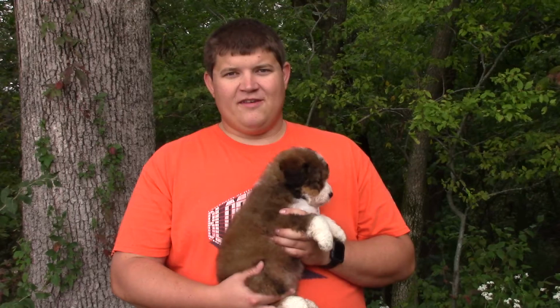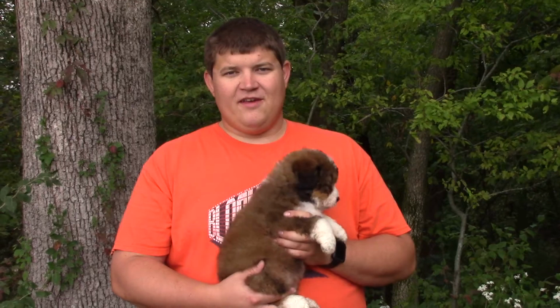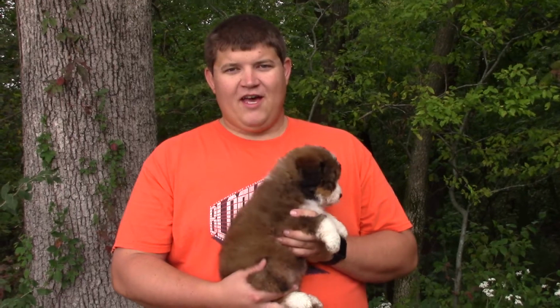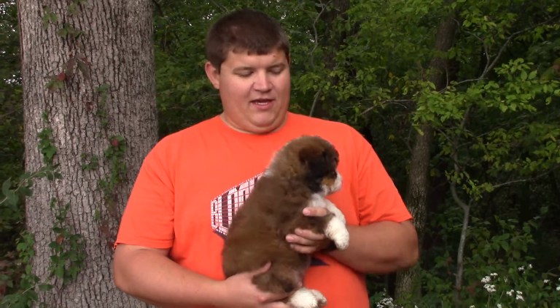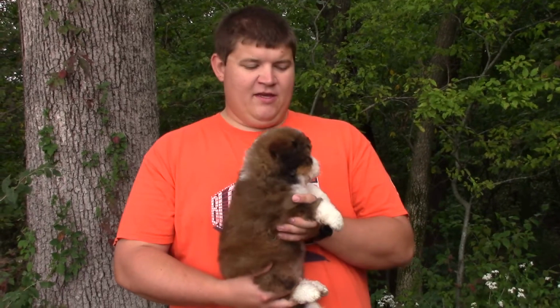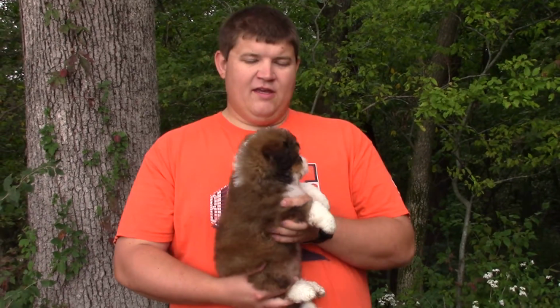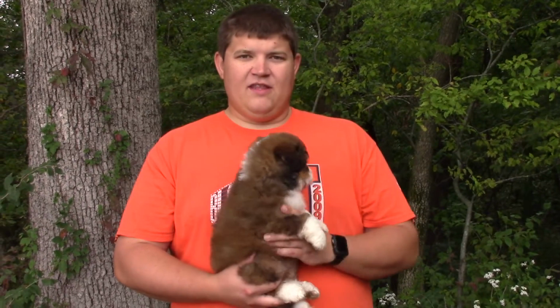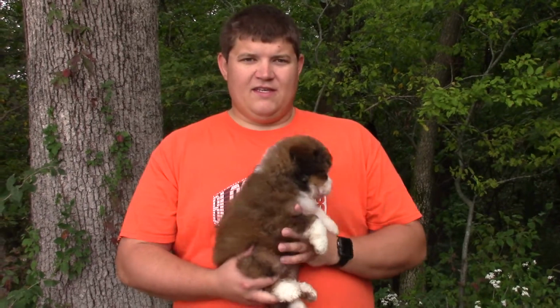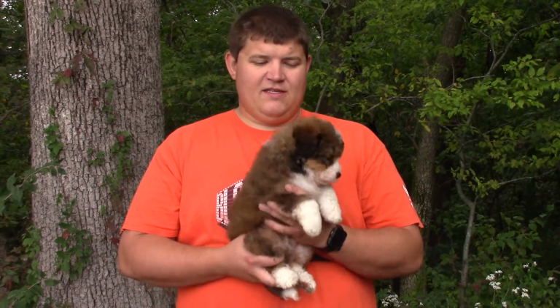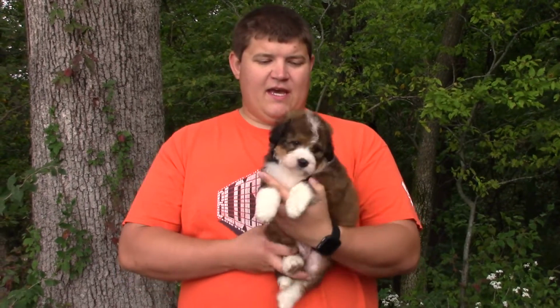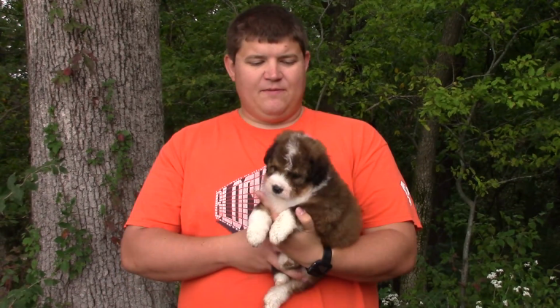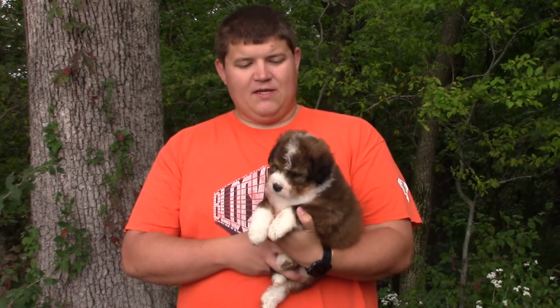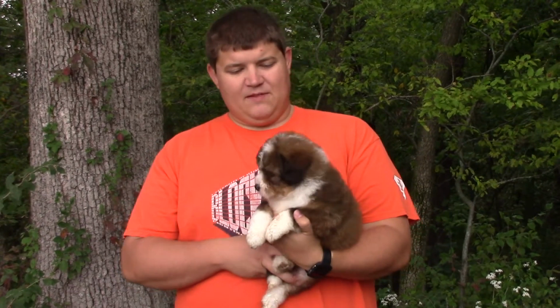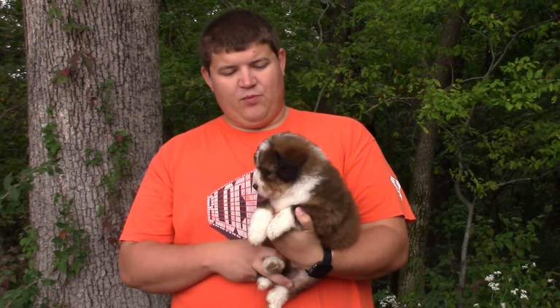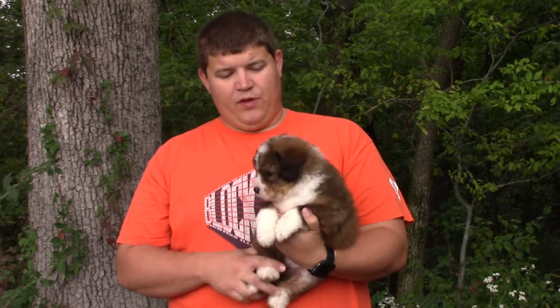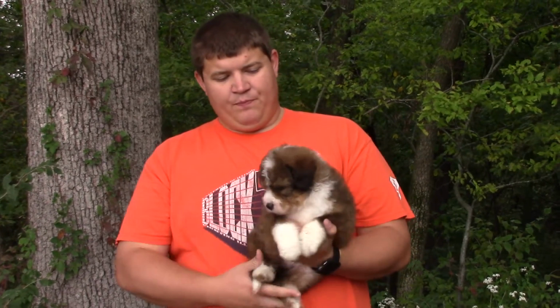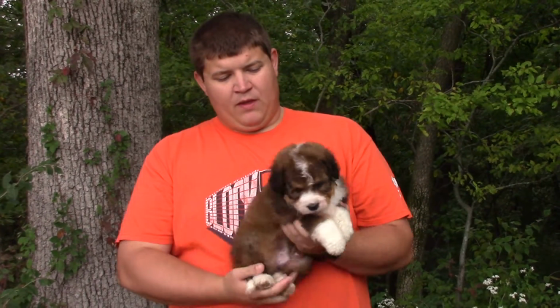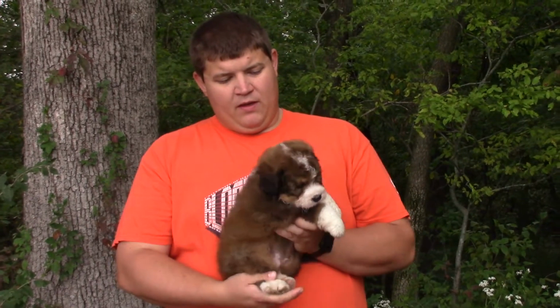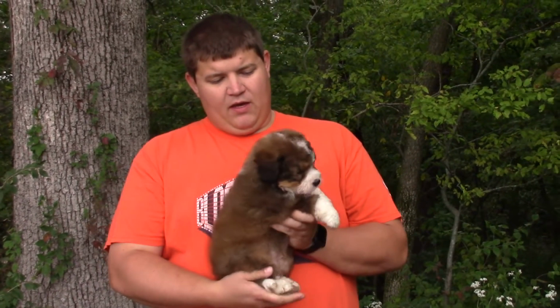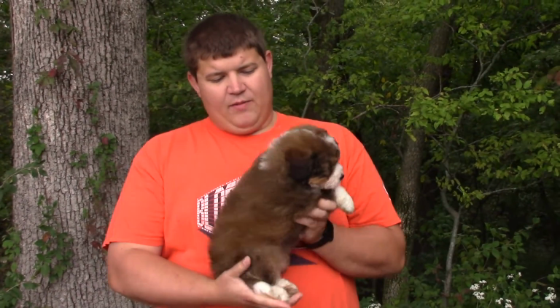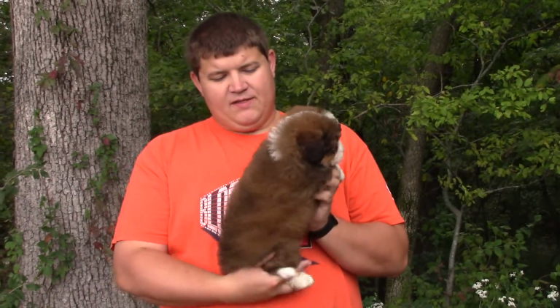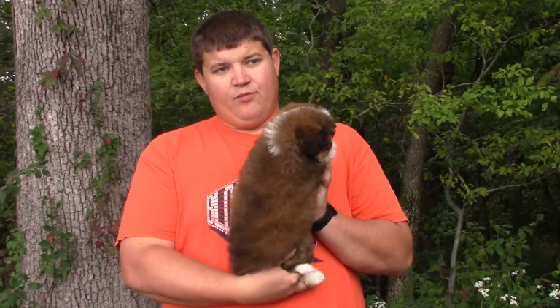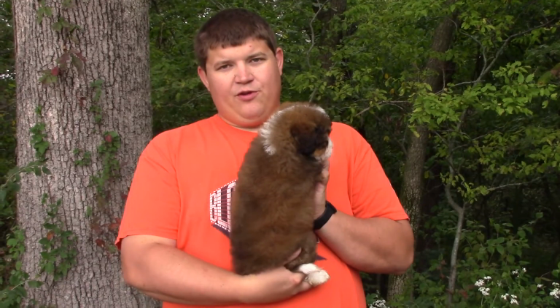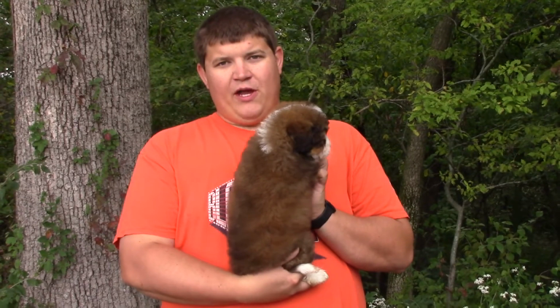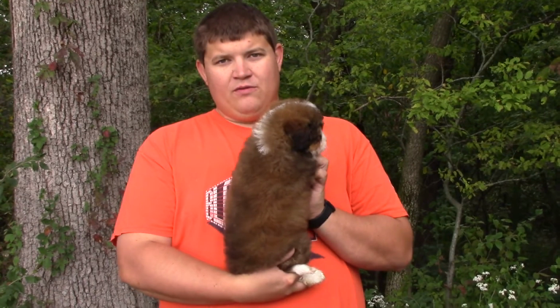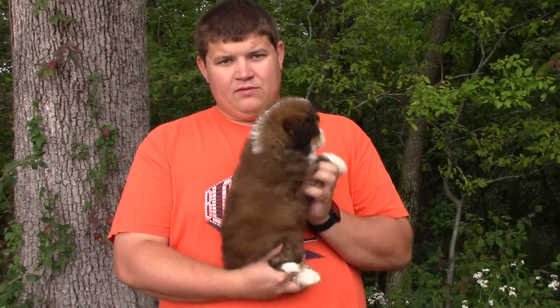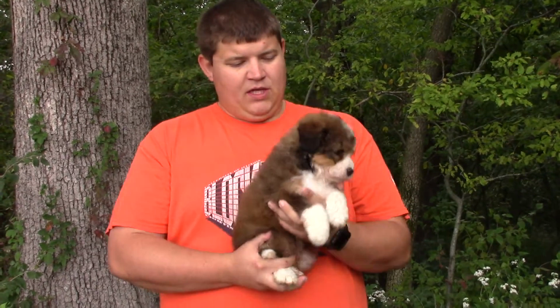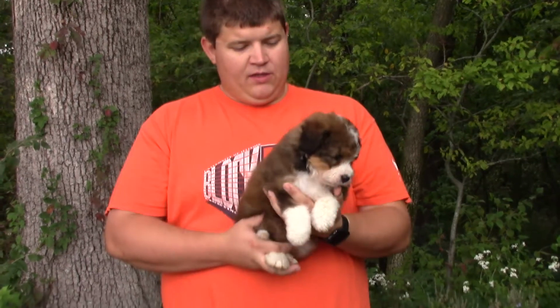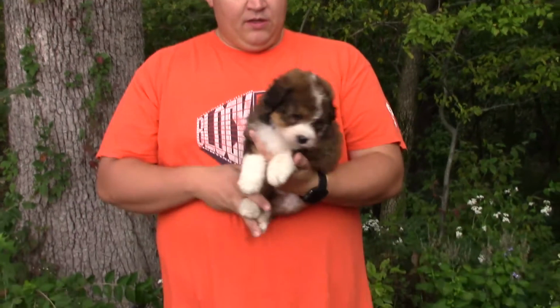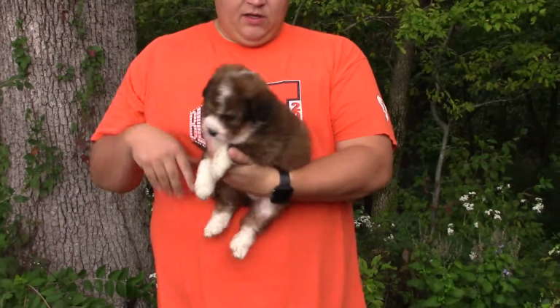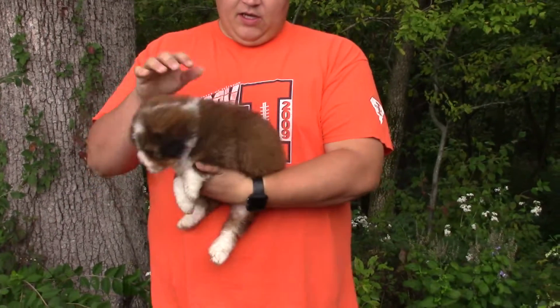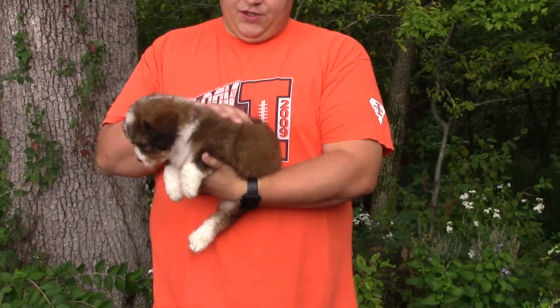Hi, this is Aspen and Thomas' boy. He's the brindle brown color, tri.